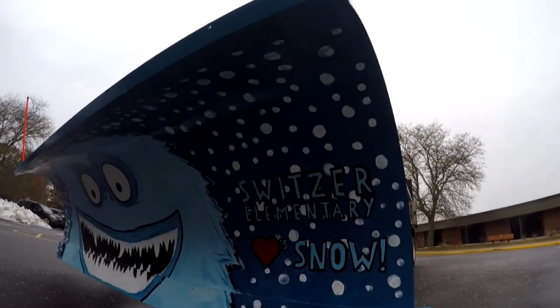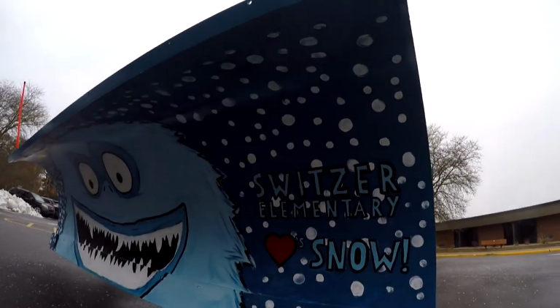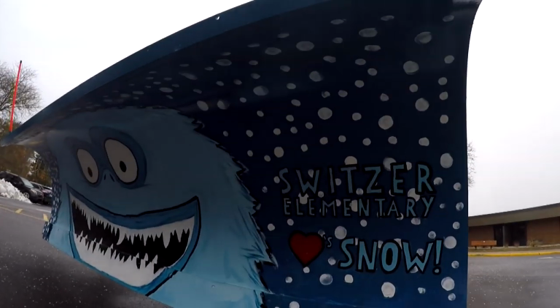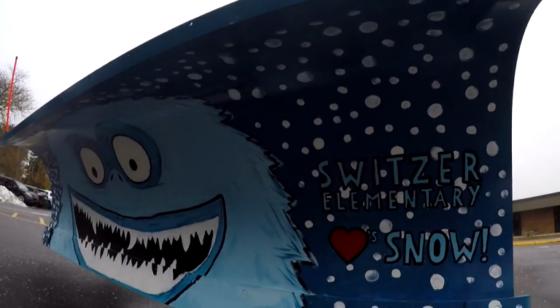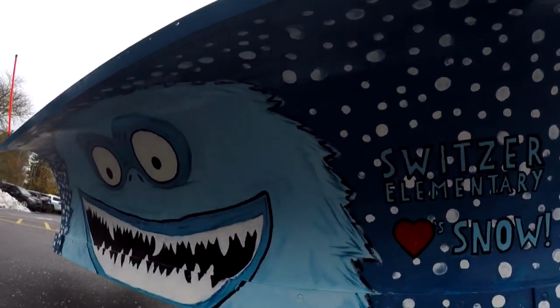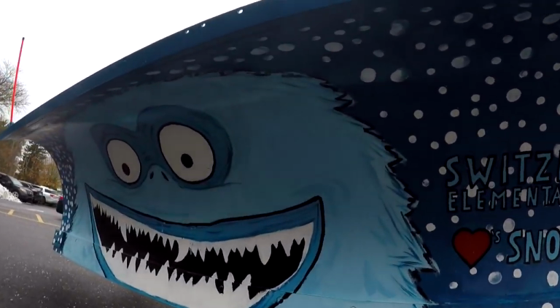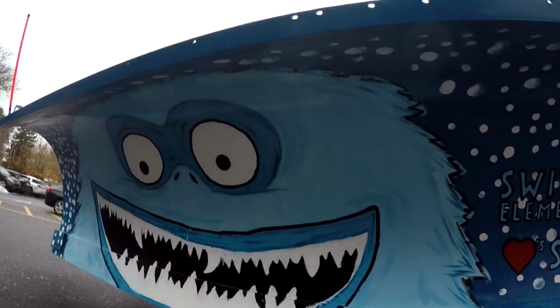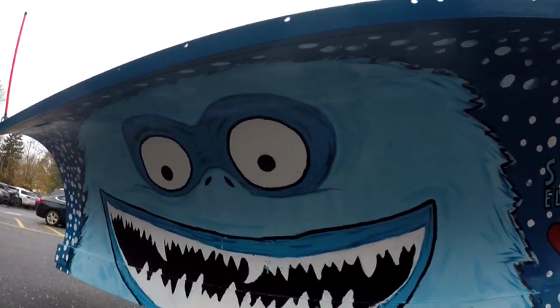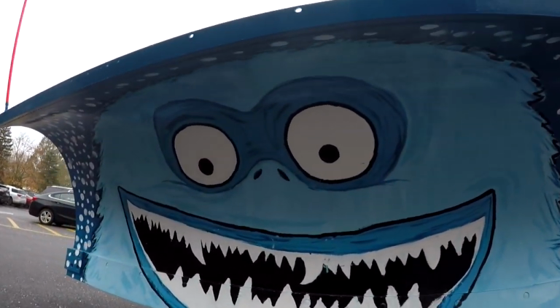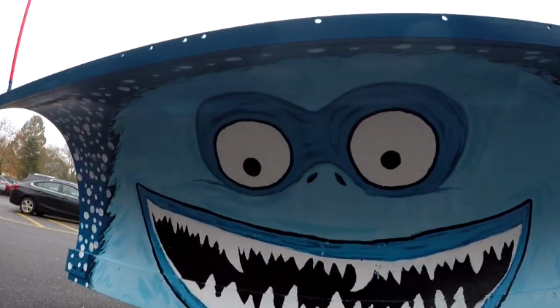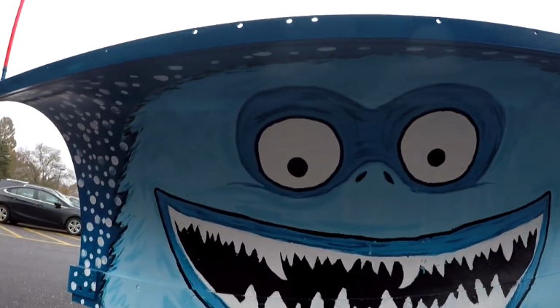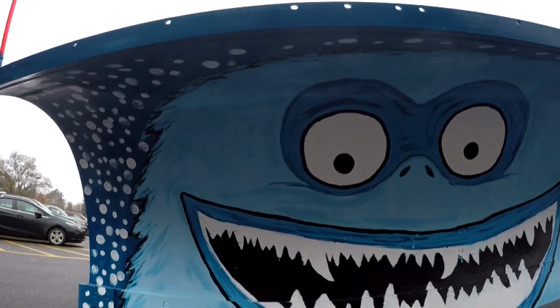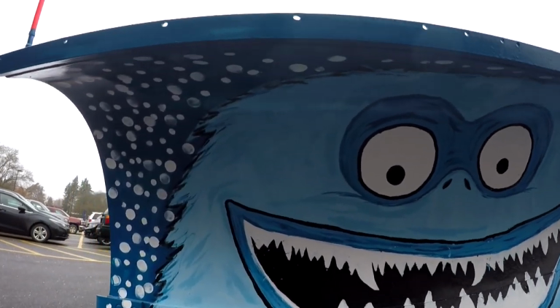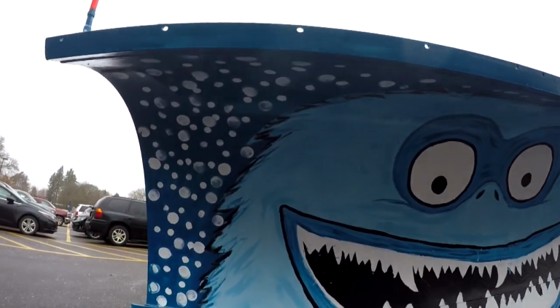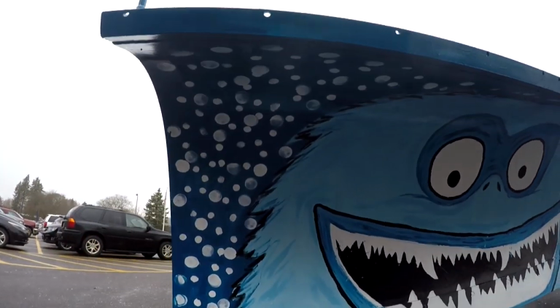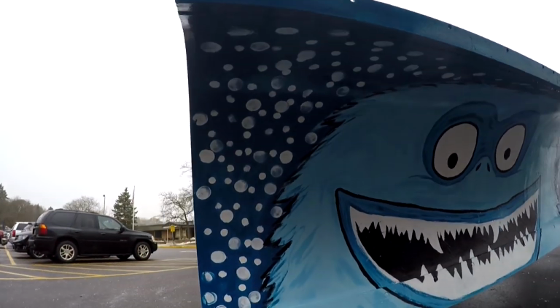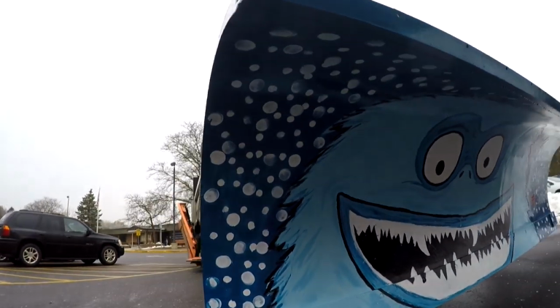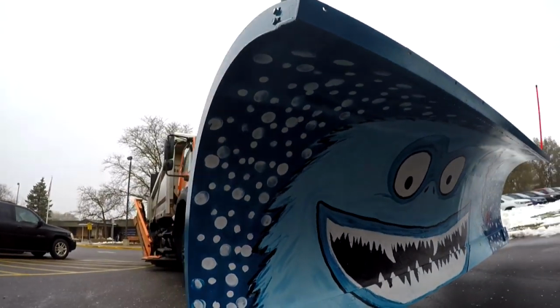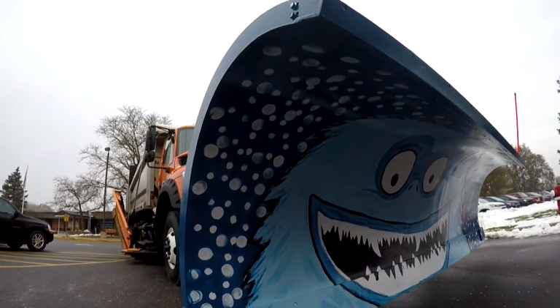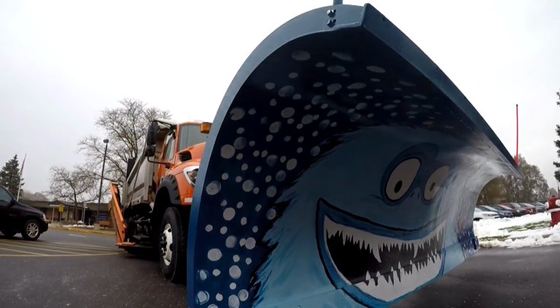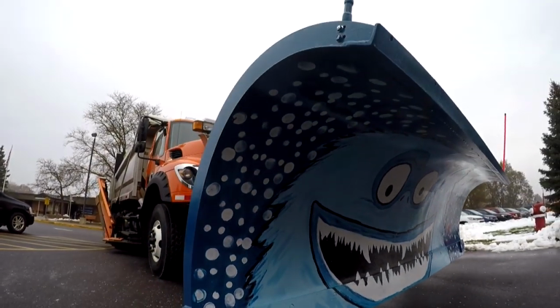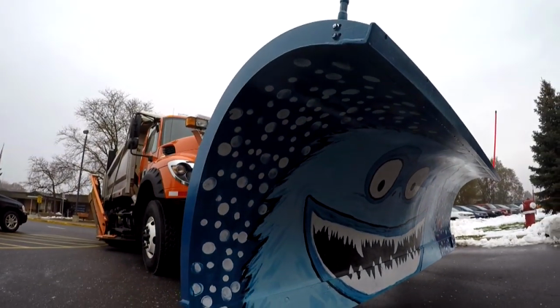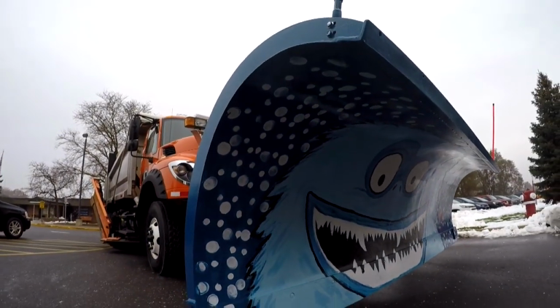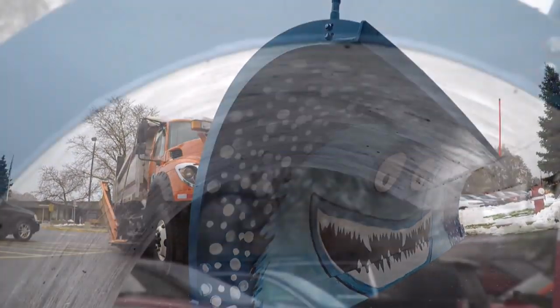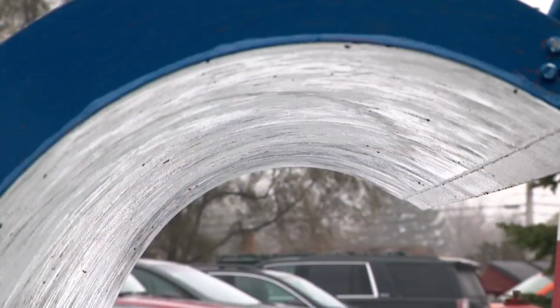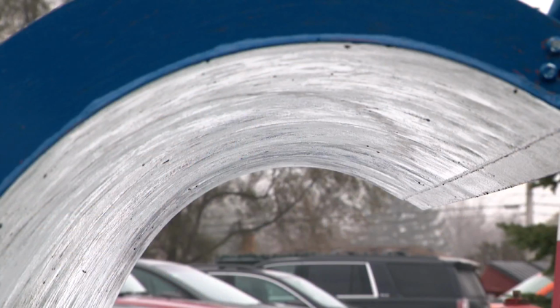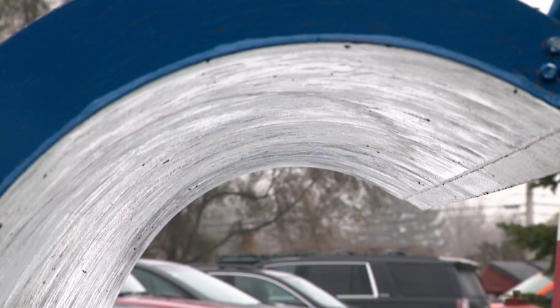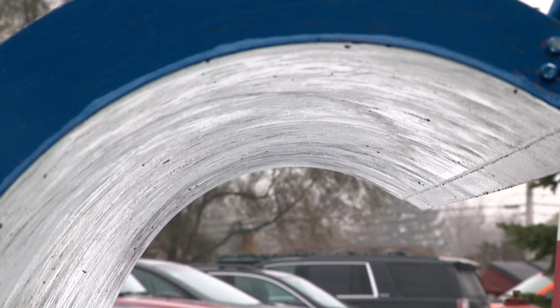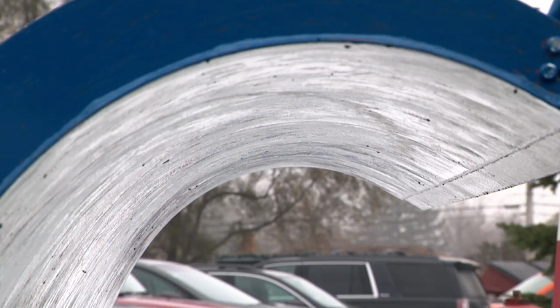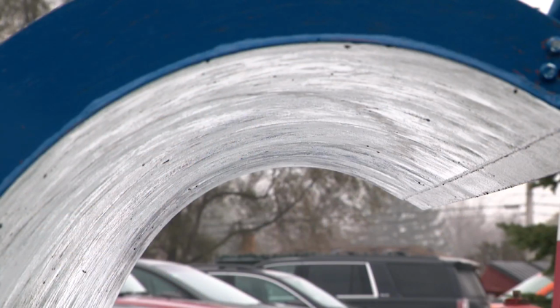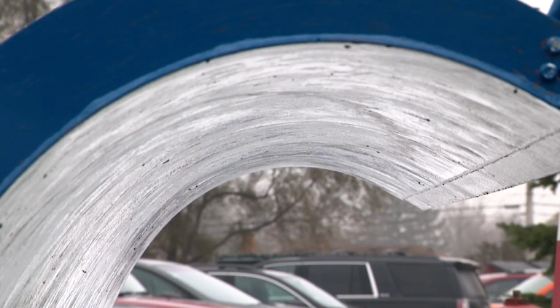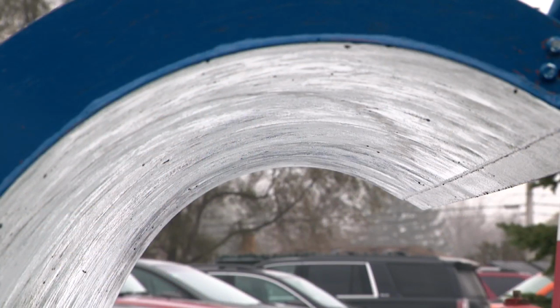Everyone who participated in the contest got to help paint the friendly yeti on the plow. We put towels right underneath it, and then we kind of had to look up when we painted the ceiling.